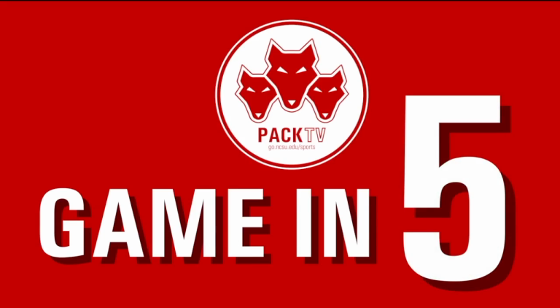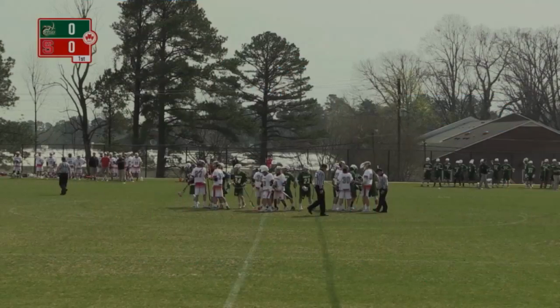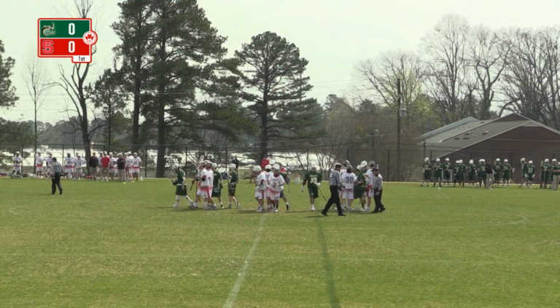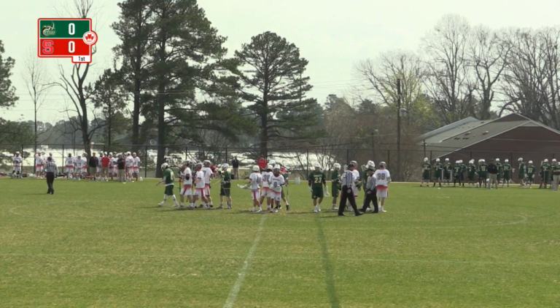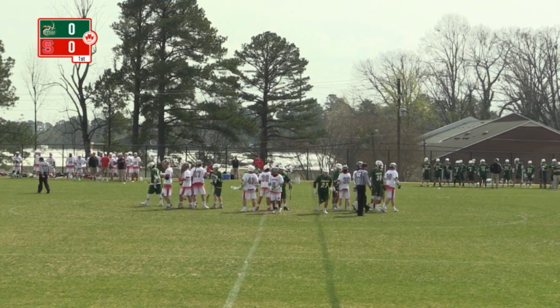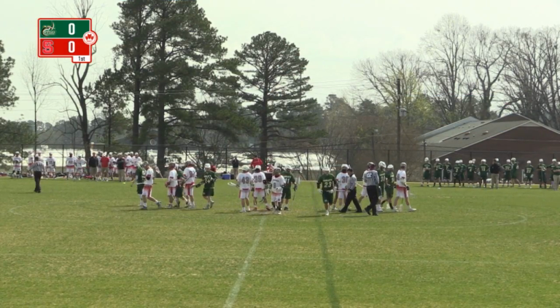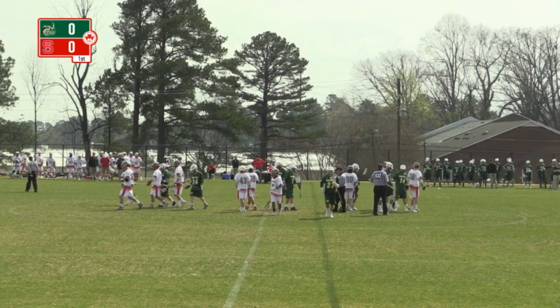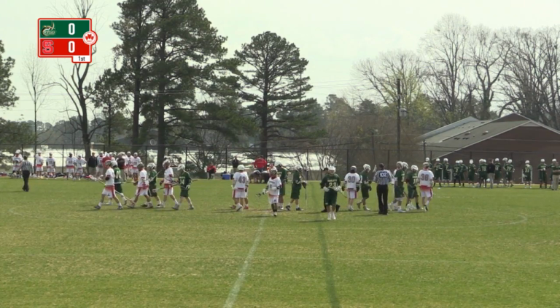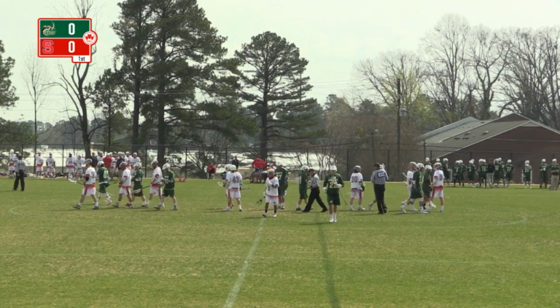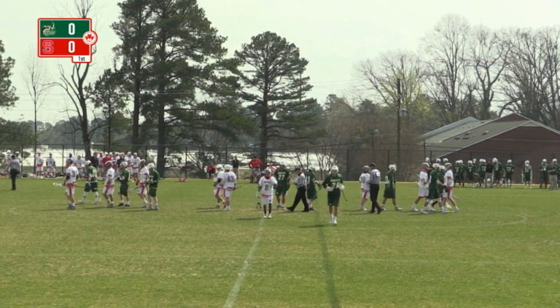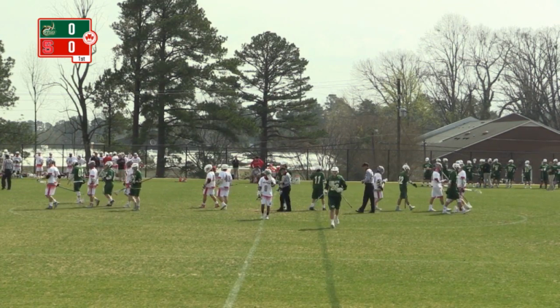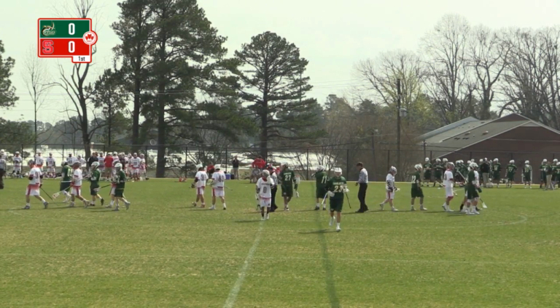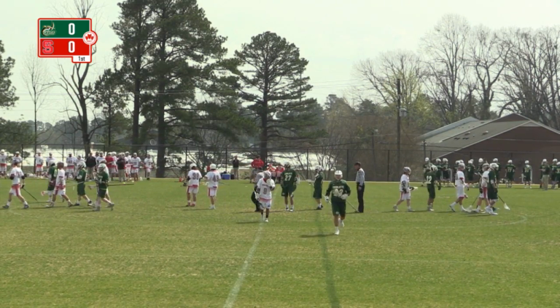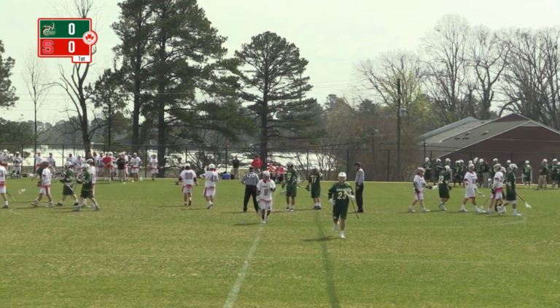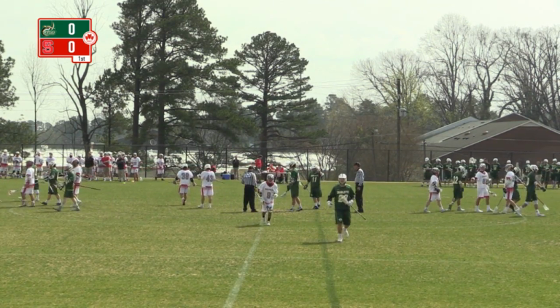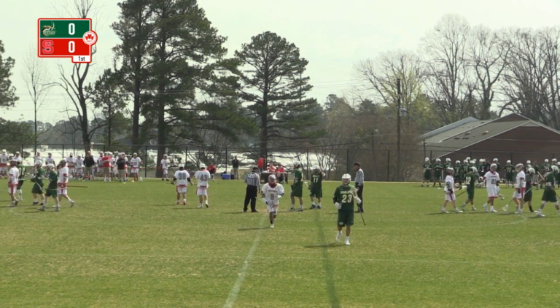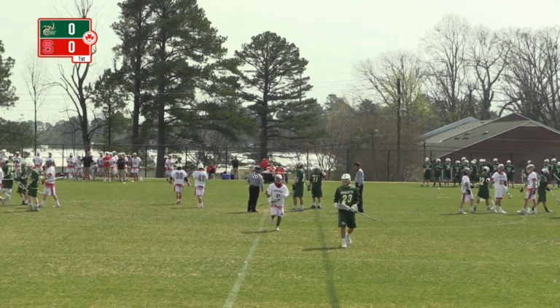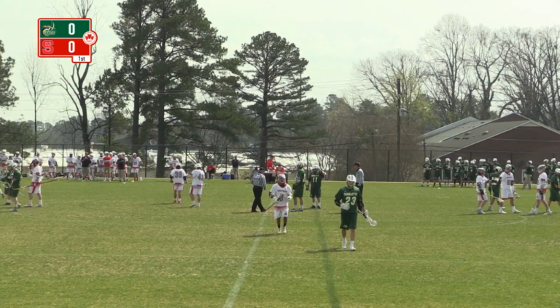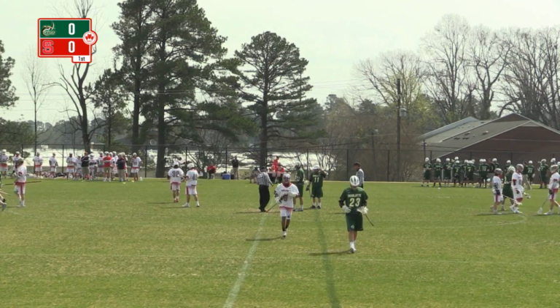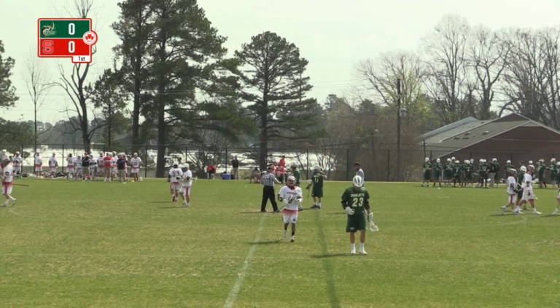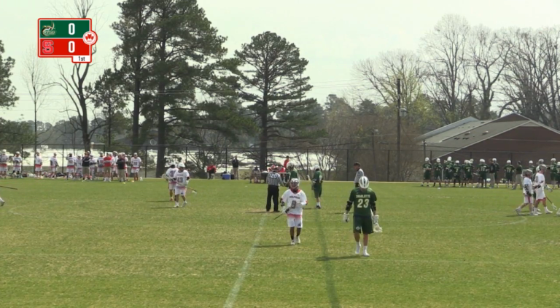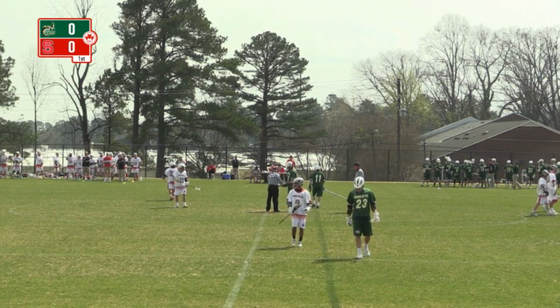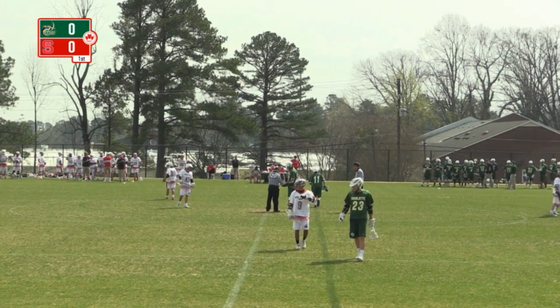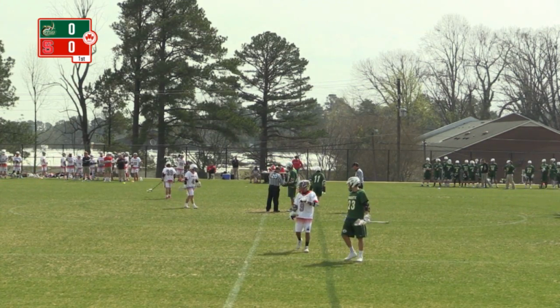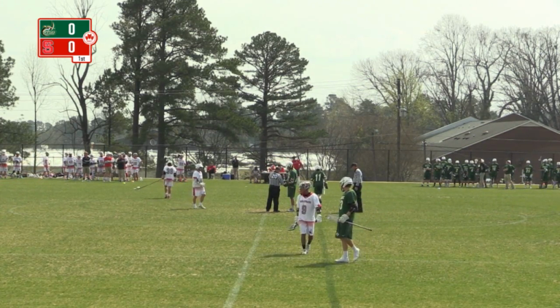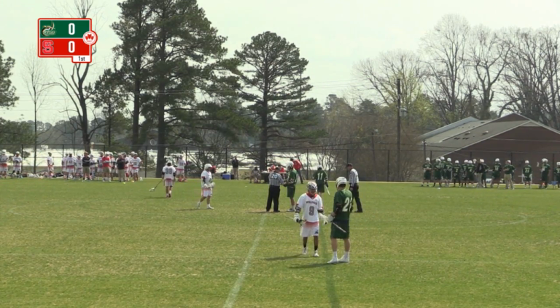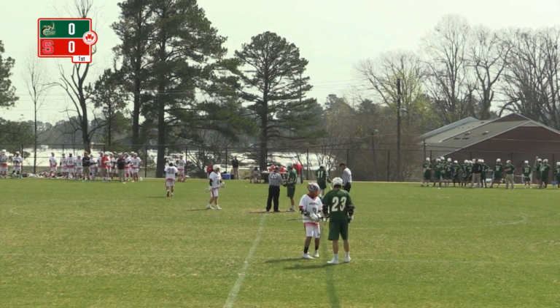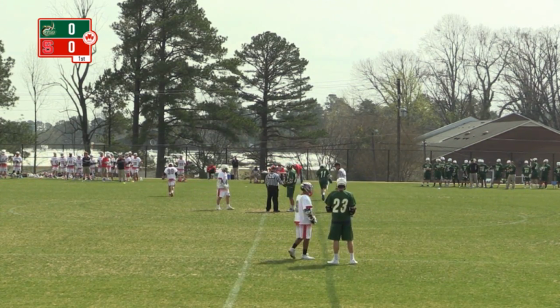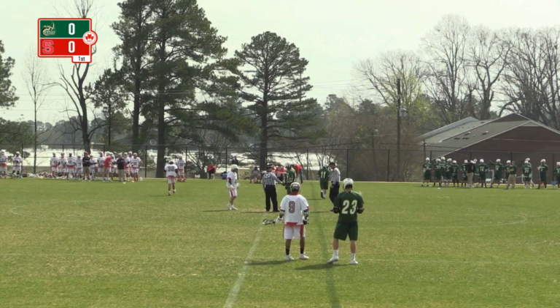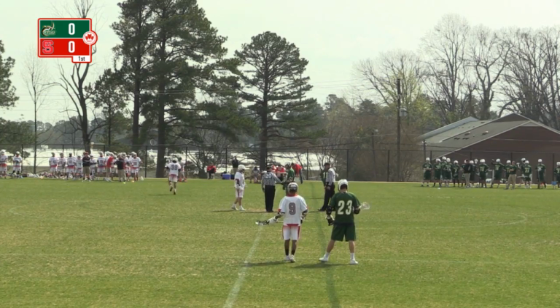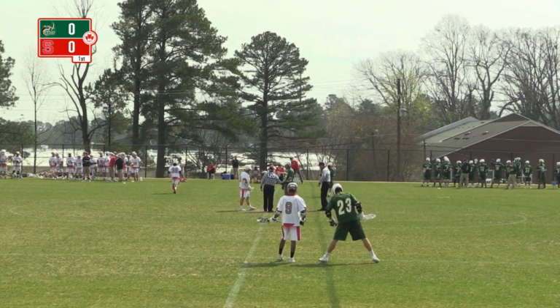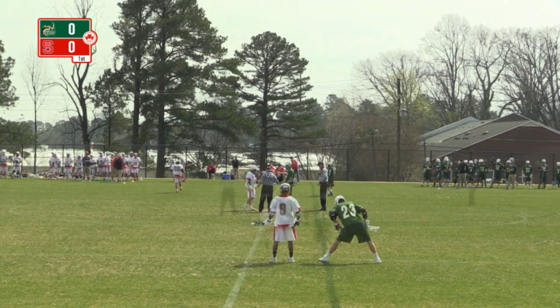Welcome to Lower Method Road Field for today's beautiful Saturday afternoon matchup with the NC State Wolfpack and the Charlotte 49ers. I'm Nick Sinopoli alongside my color commentator for this afternoon, Connor Dodd.